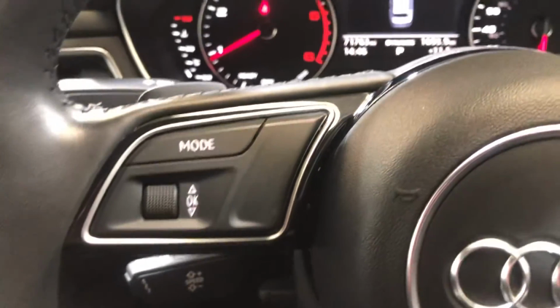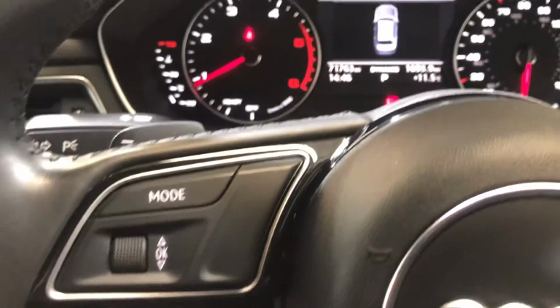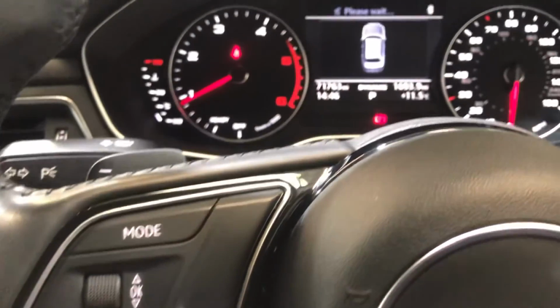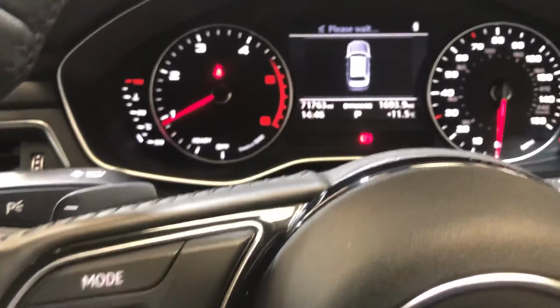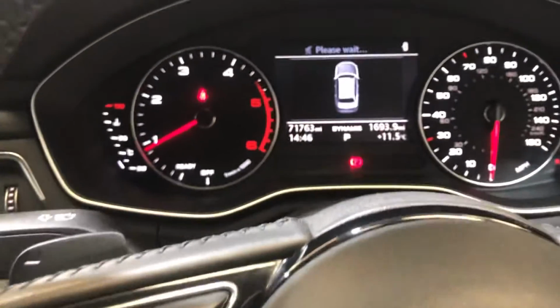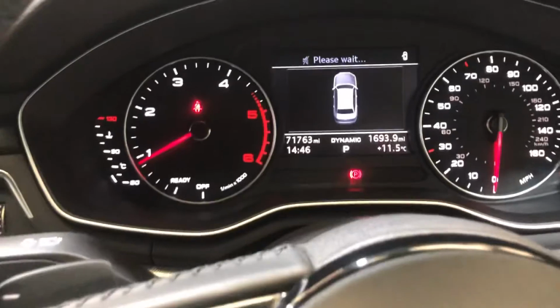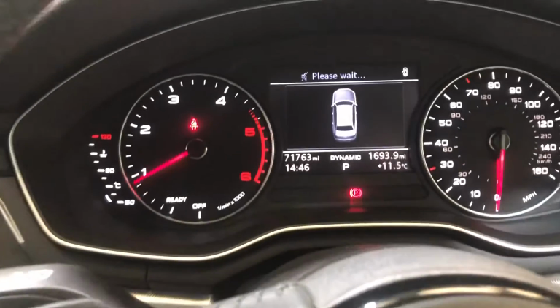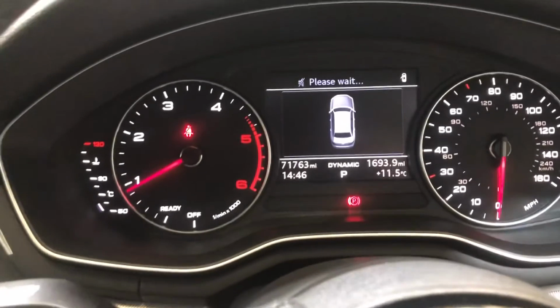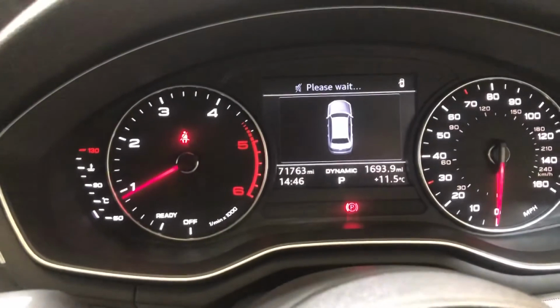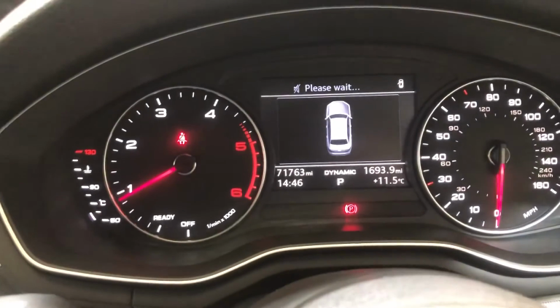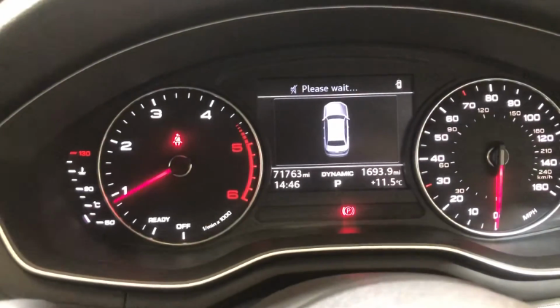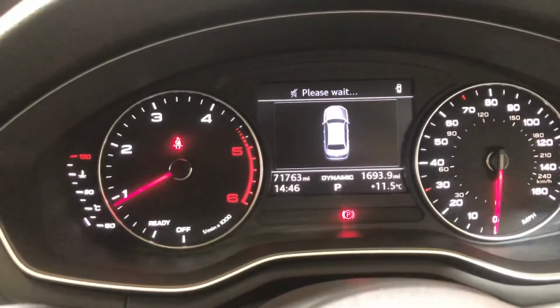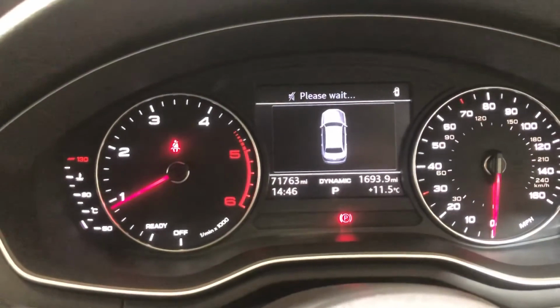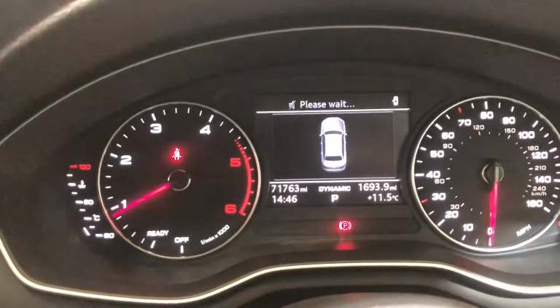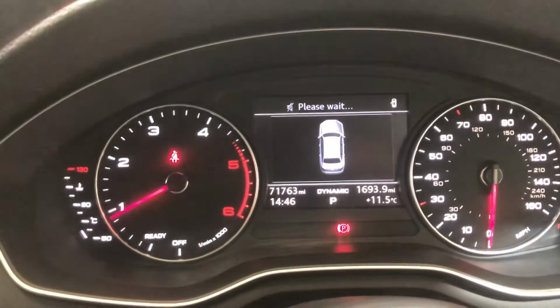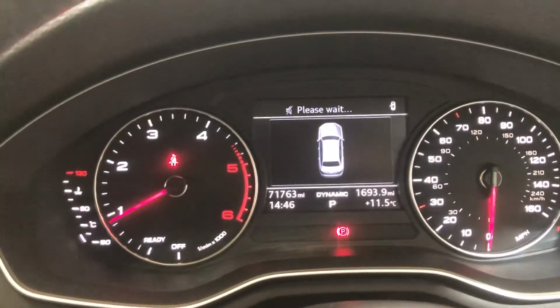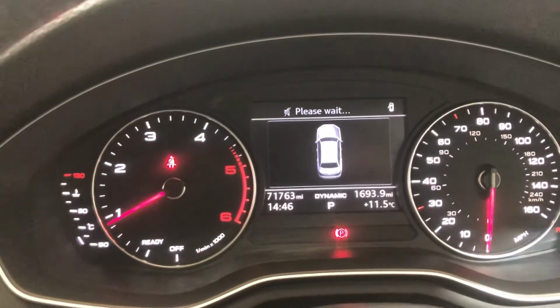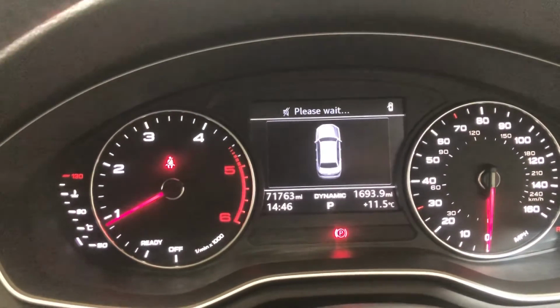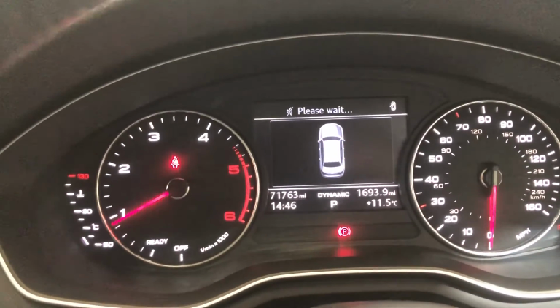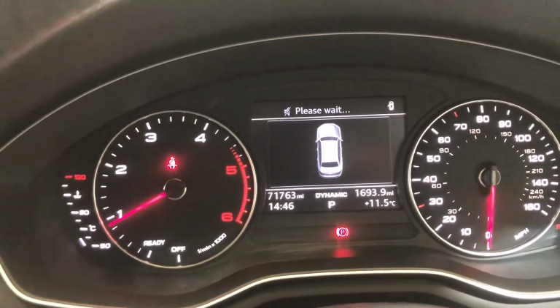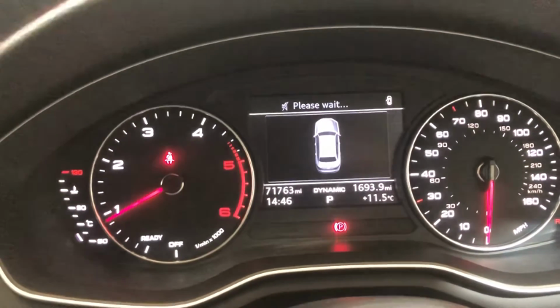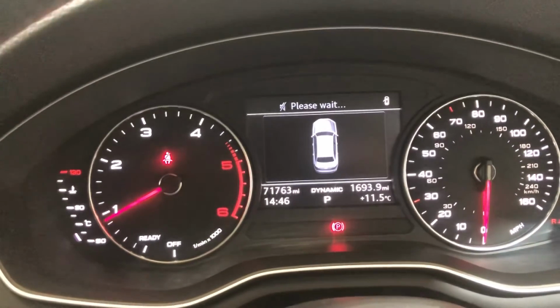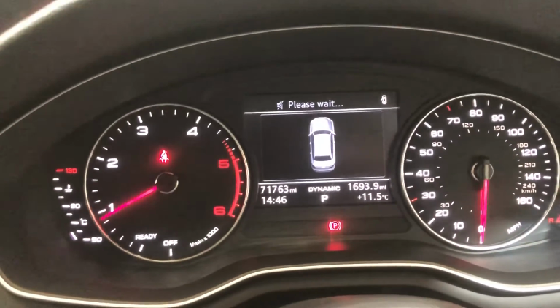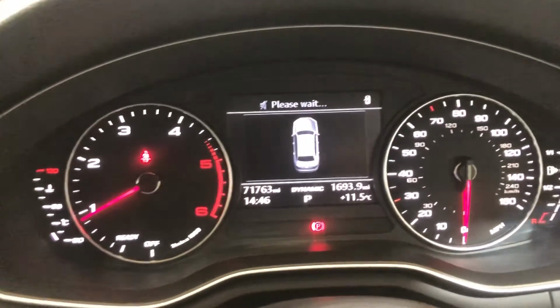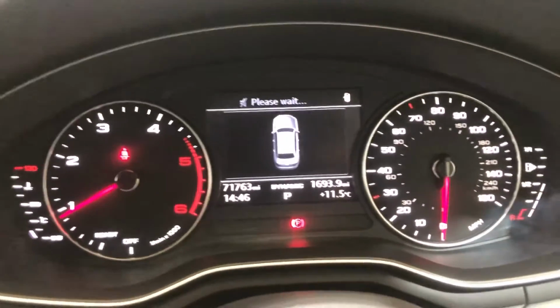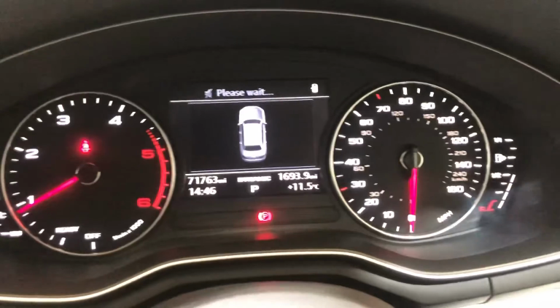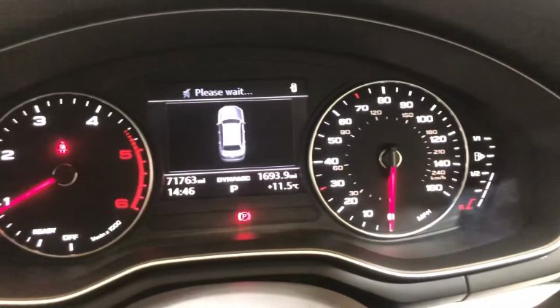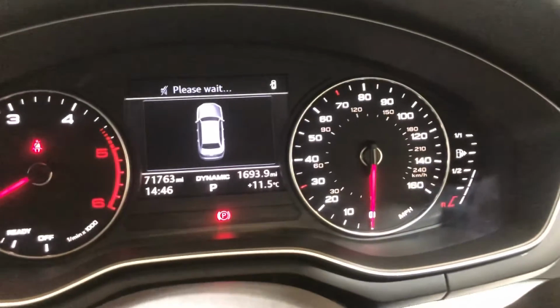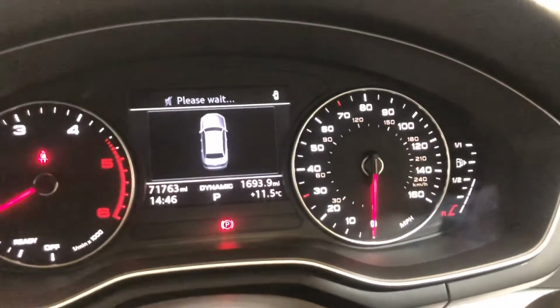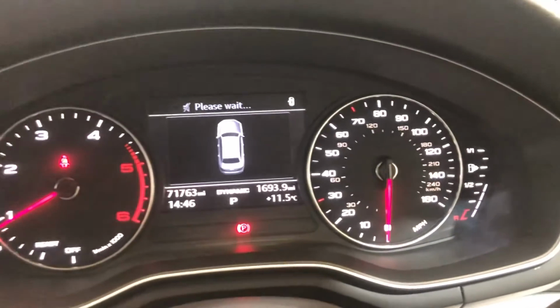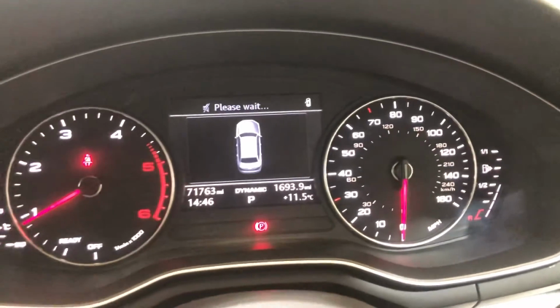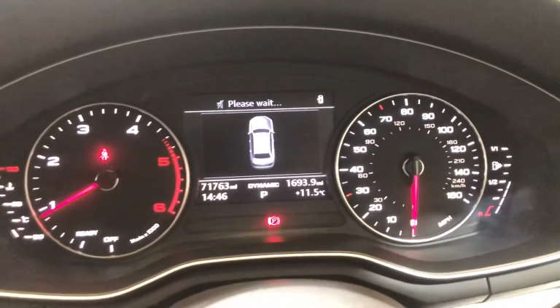It's done just slightly over 71,000 miles. It's just had a fresh service and a fresh MOT — it's a really nice car.